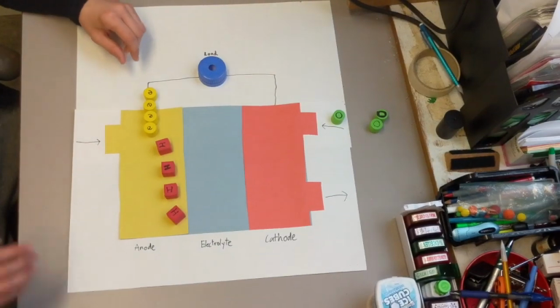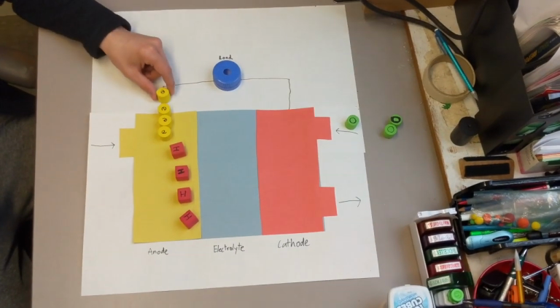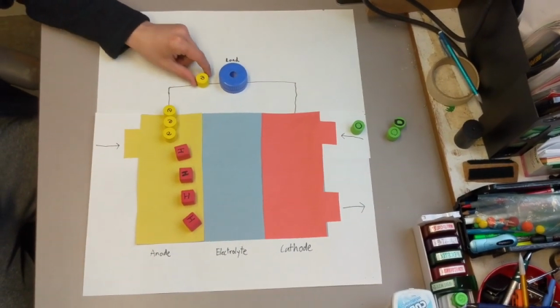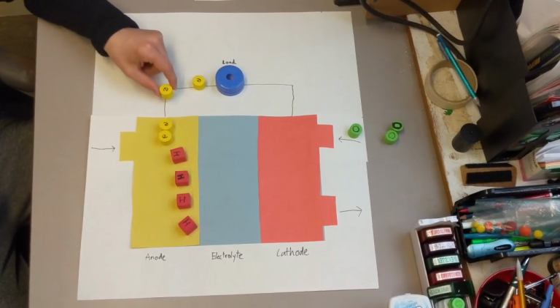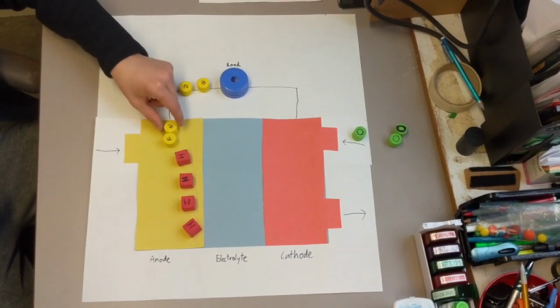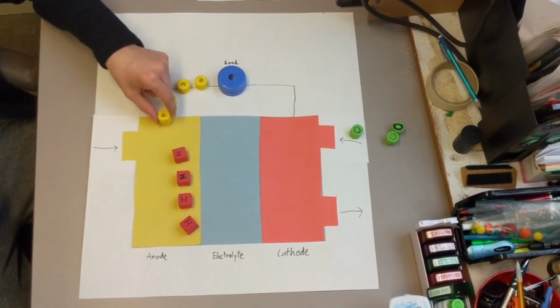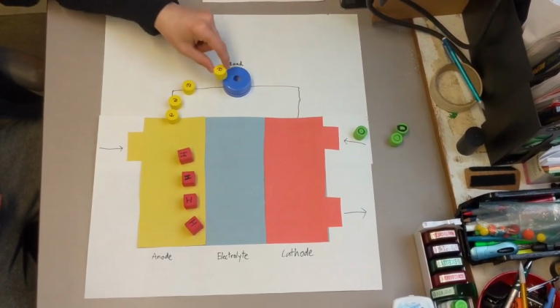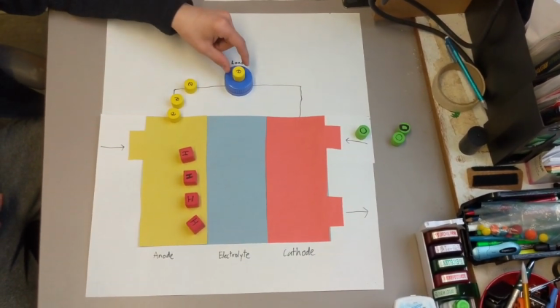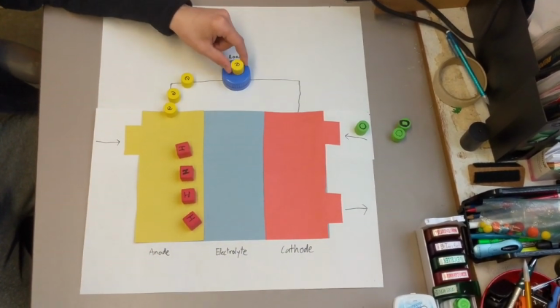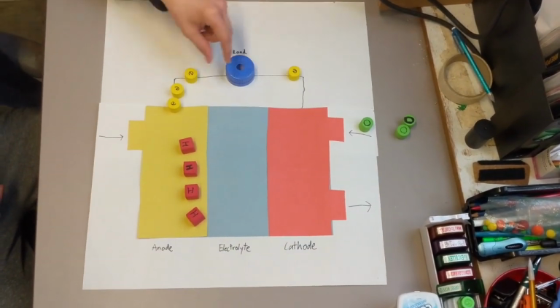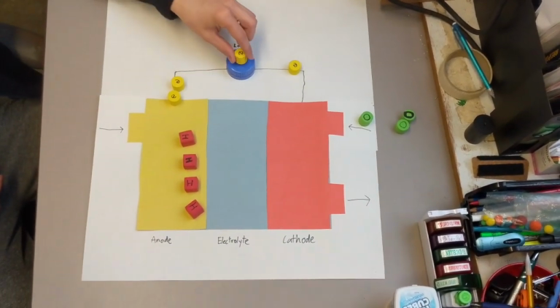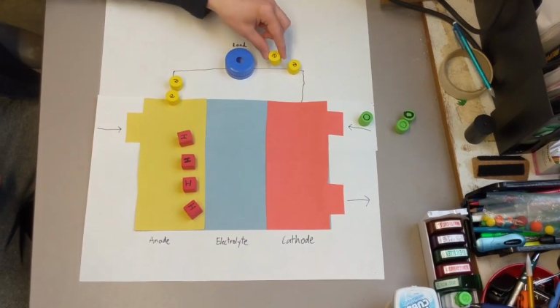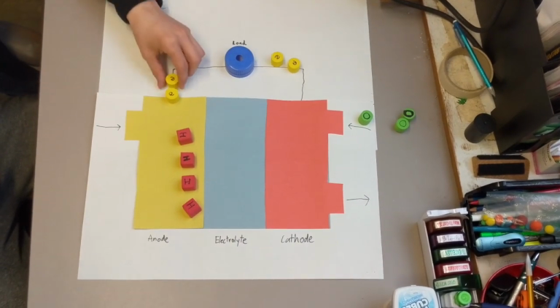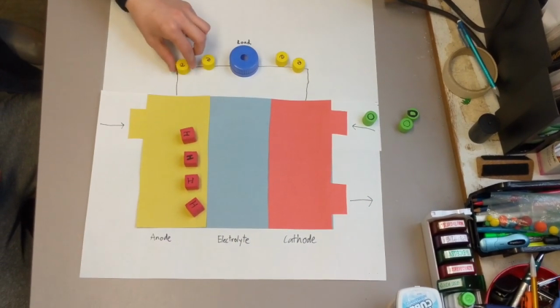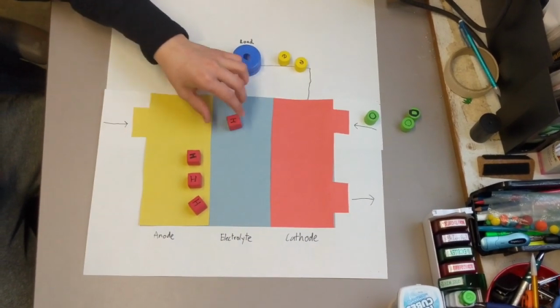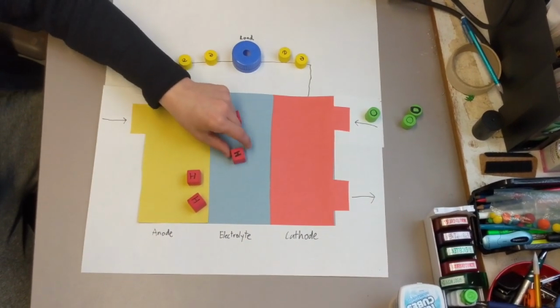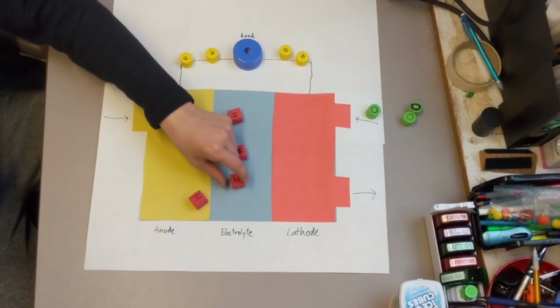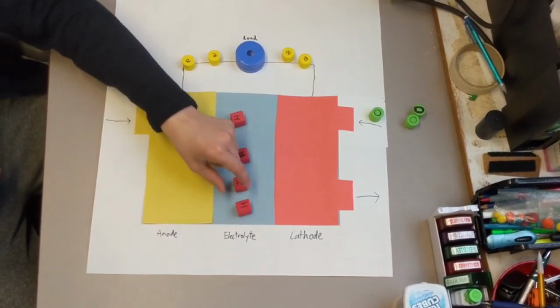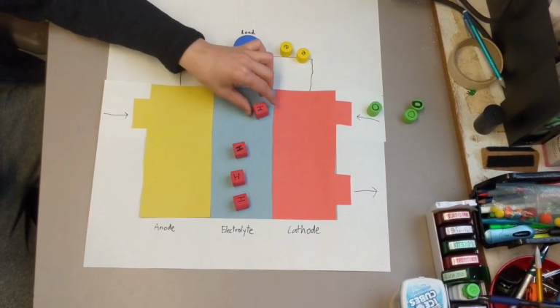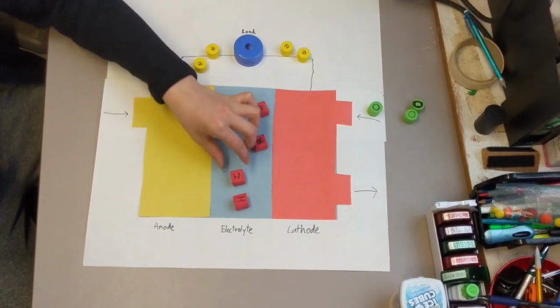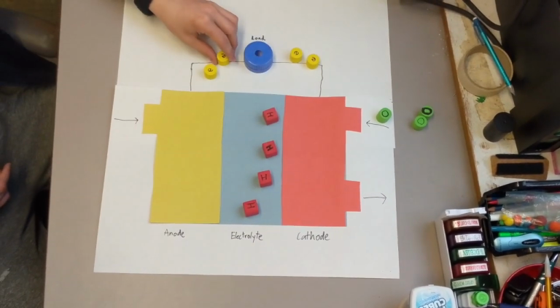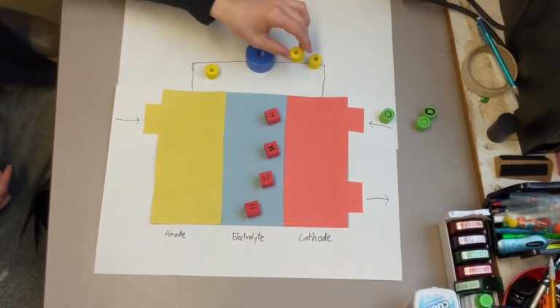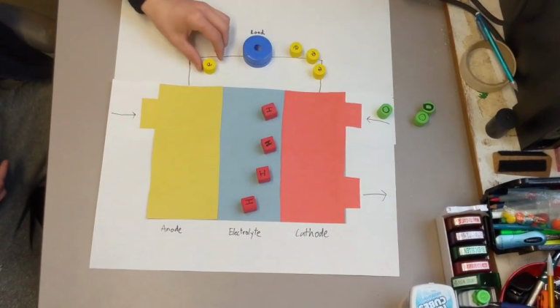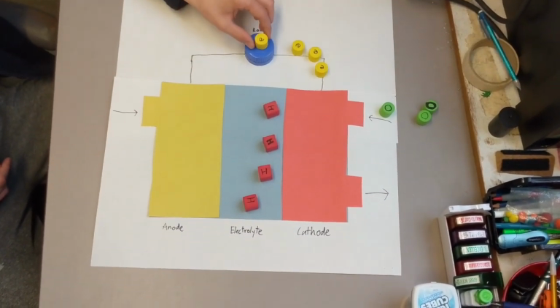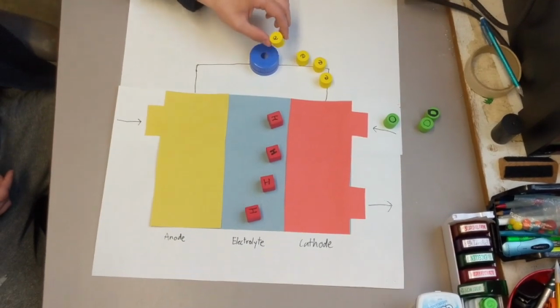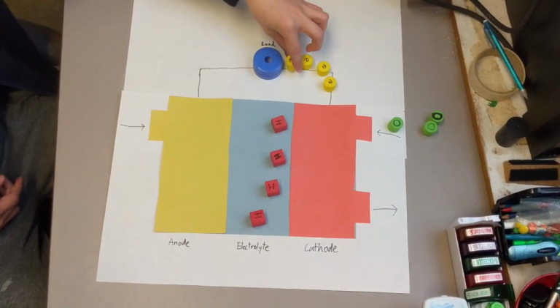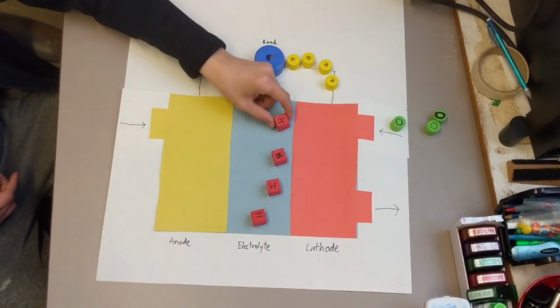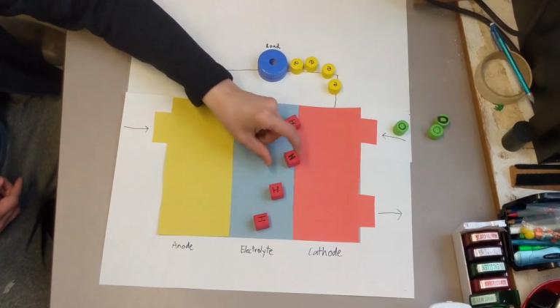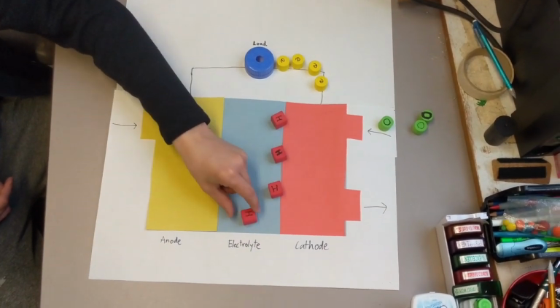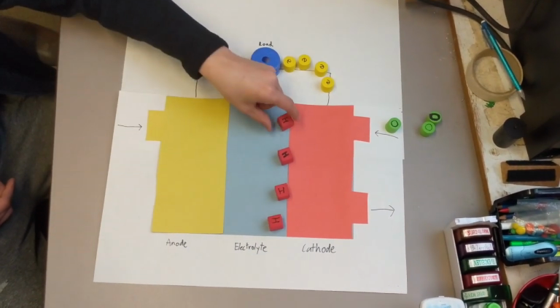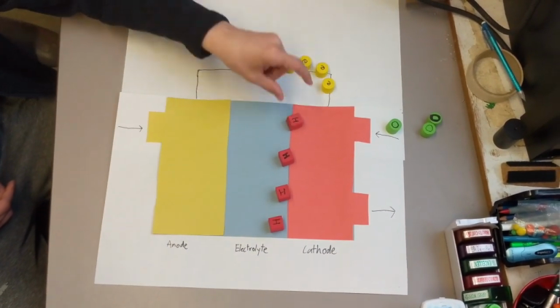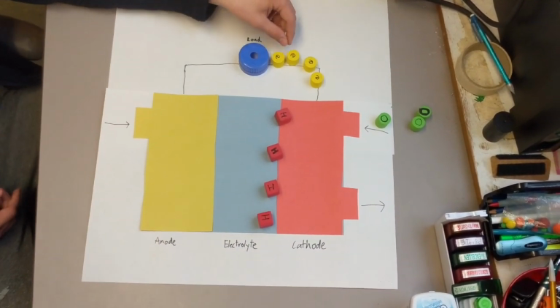Then, the electrons are fed through a wire, and the positive hydrogen ions are fed through the electrolyte. The electrons go into the wire because the electrolyte only allows hydrogen ions.